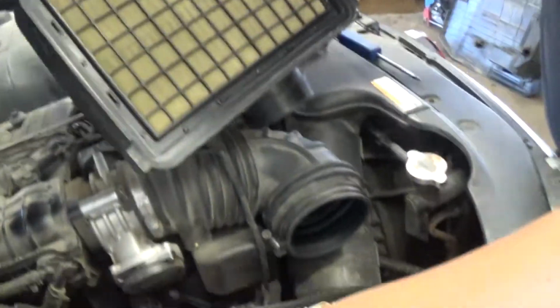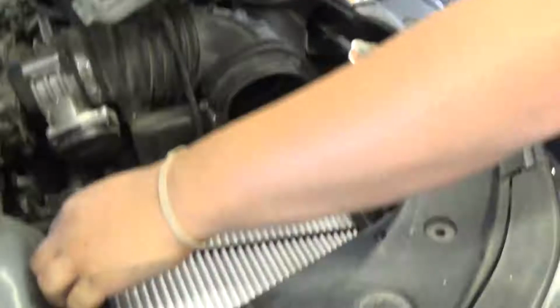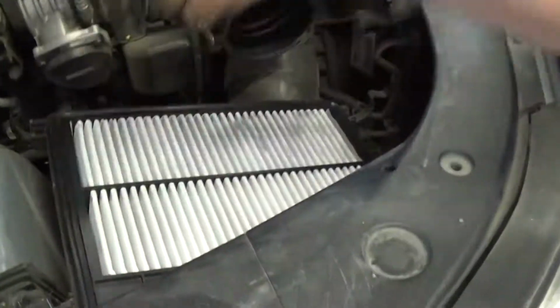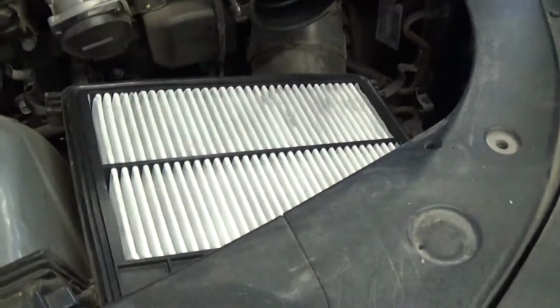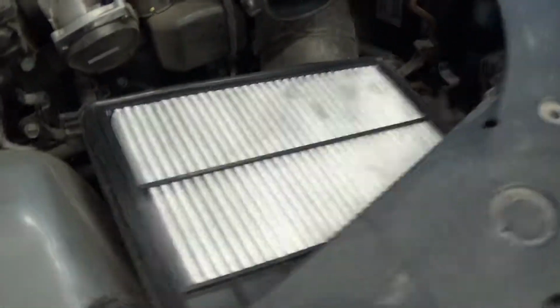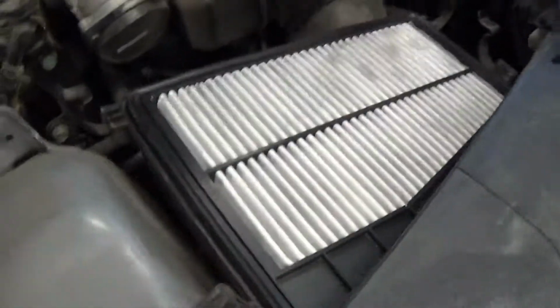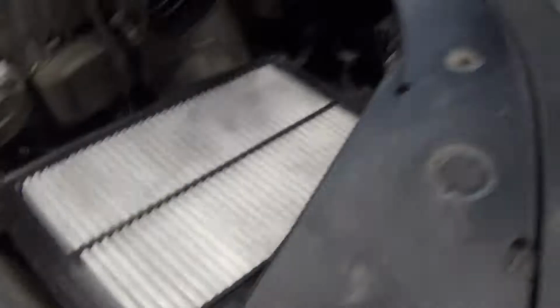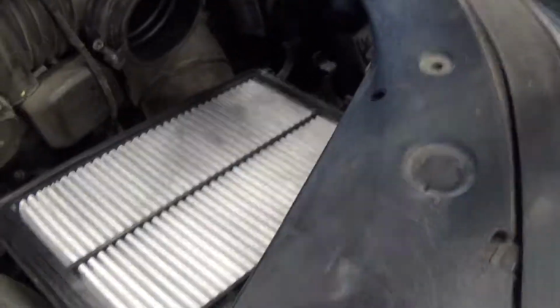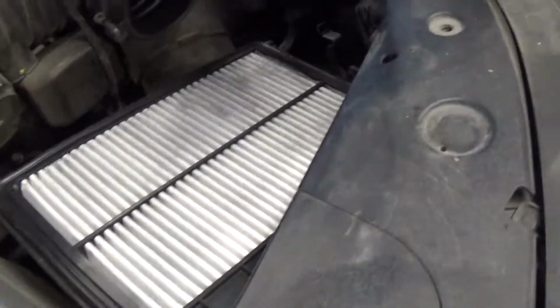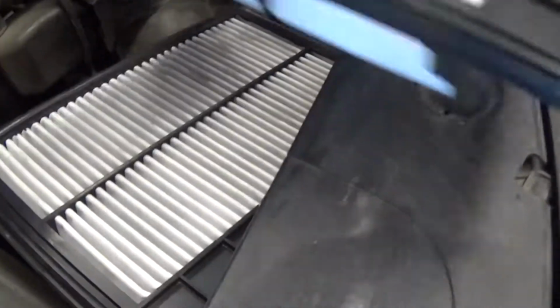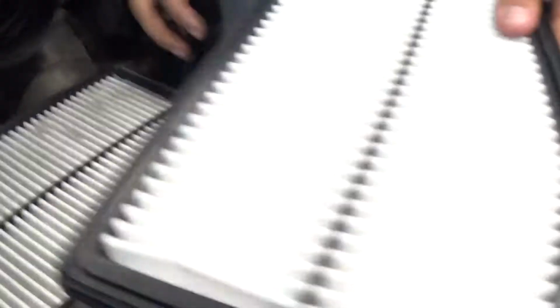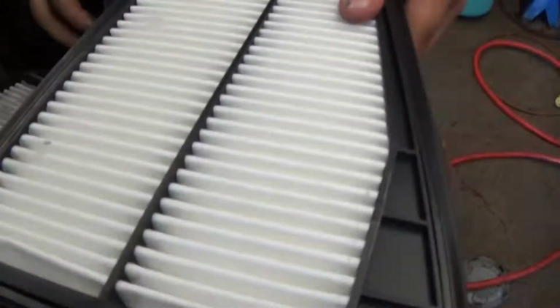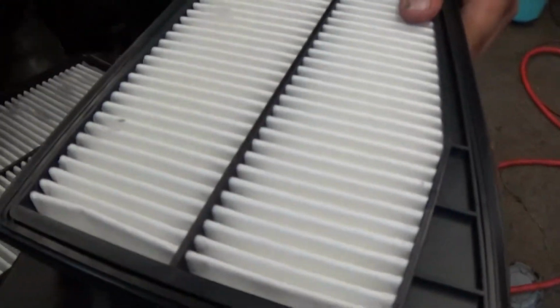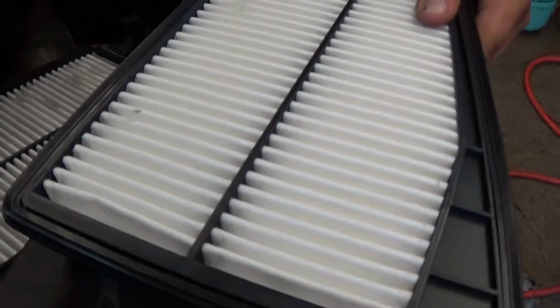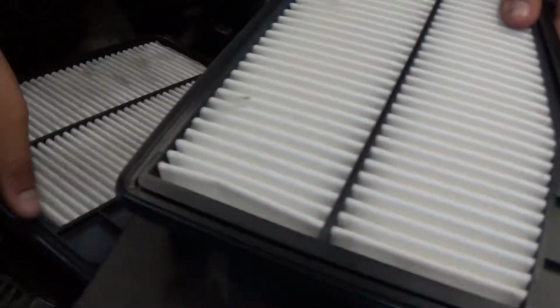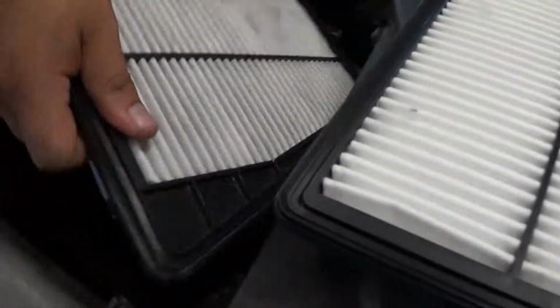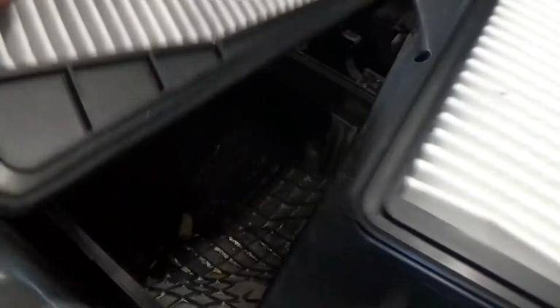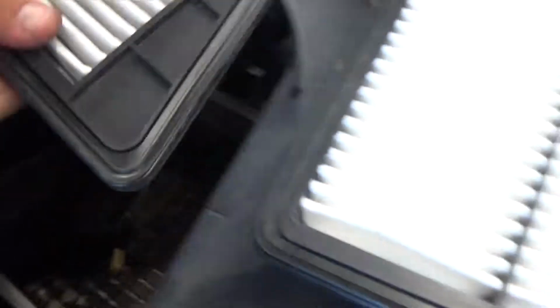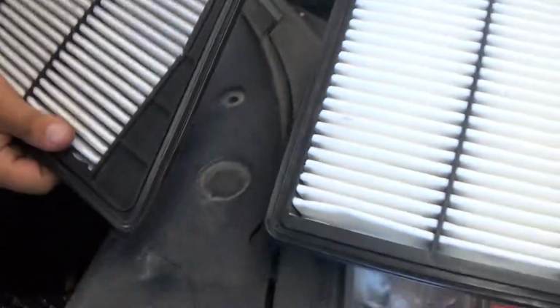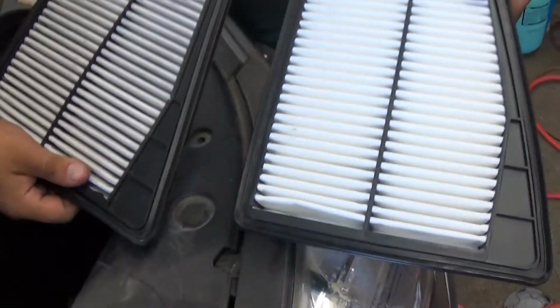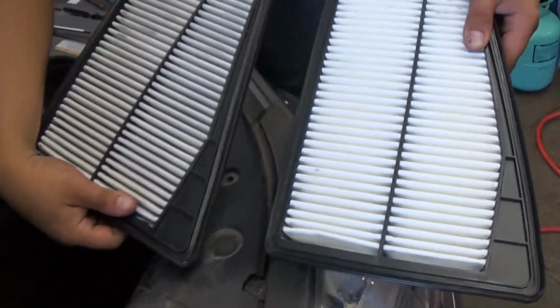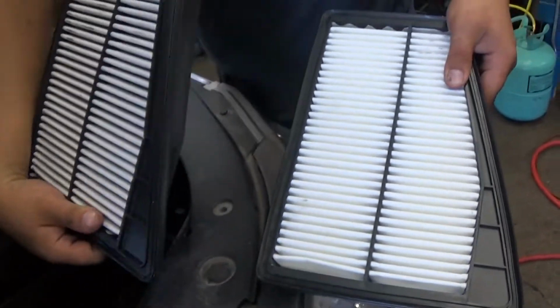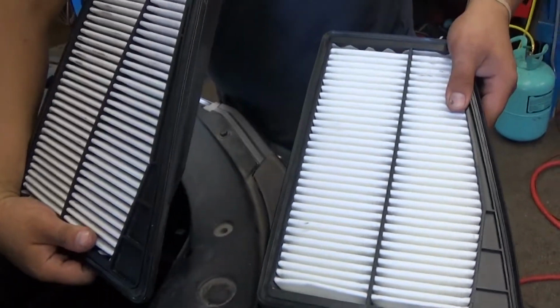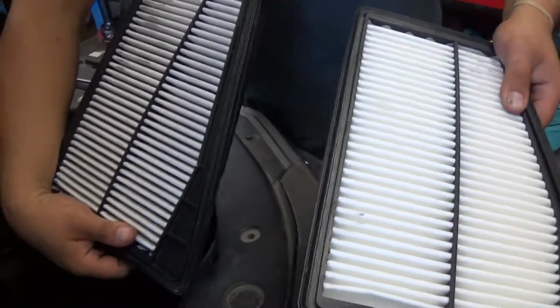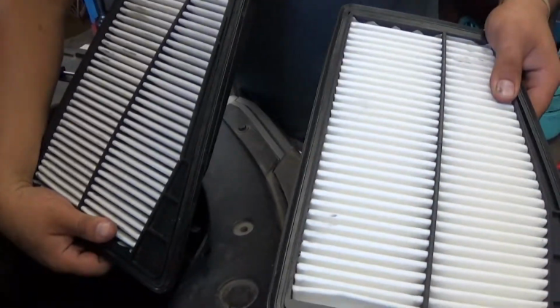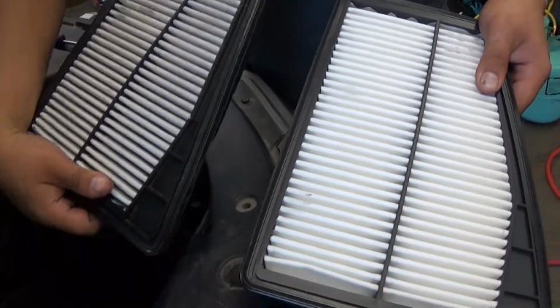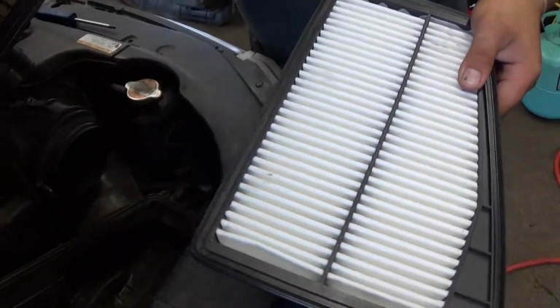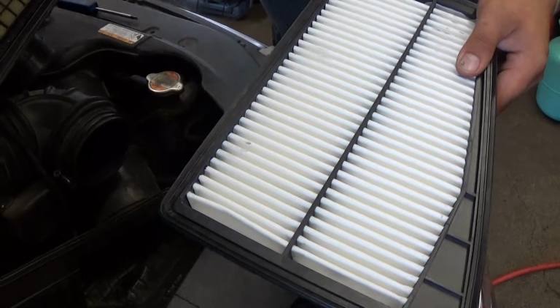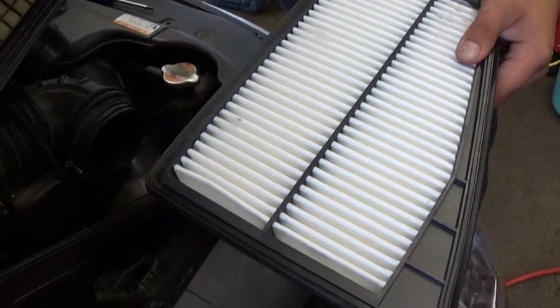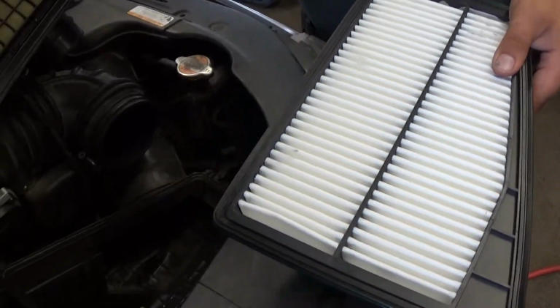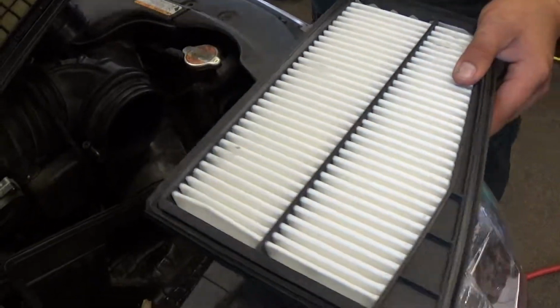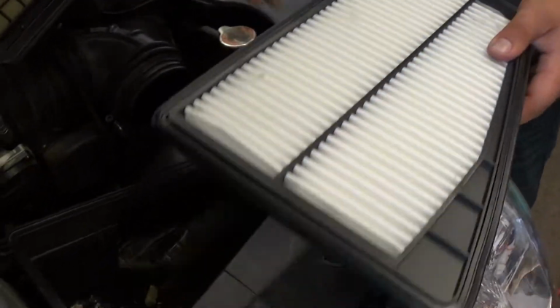Taking out this old air filter here. We've got to make sure everything lines up properly — see the new one versus the old one. This is your old one, this is your new one. Set this one off to the side.